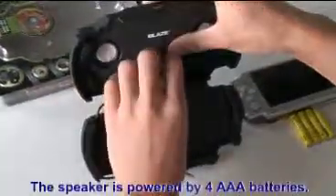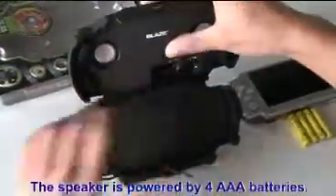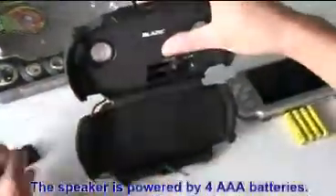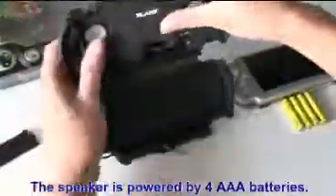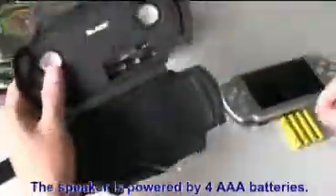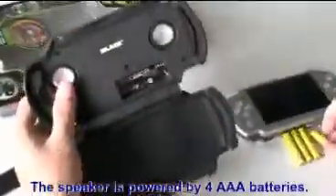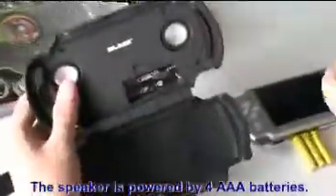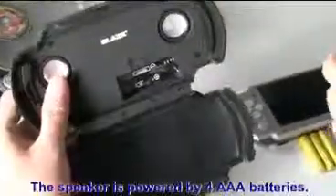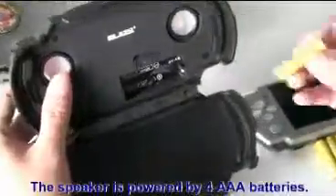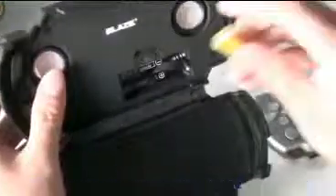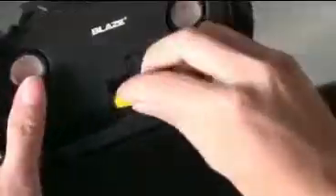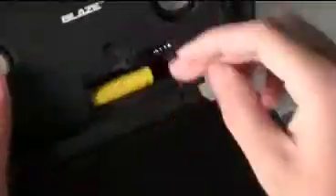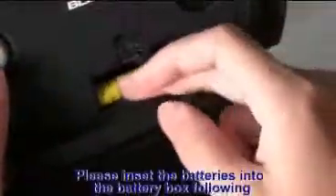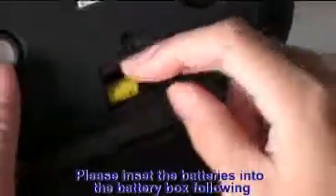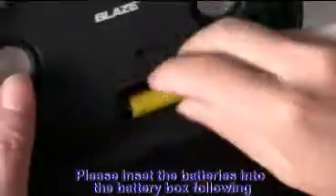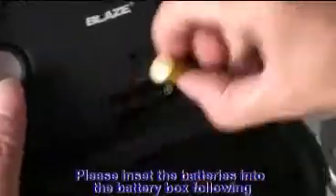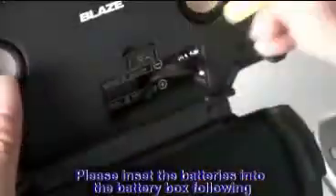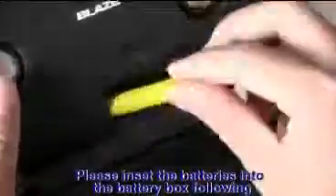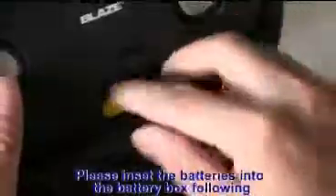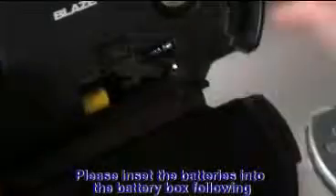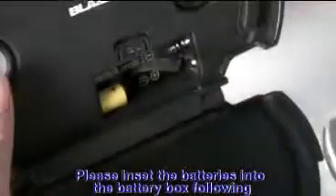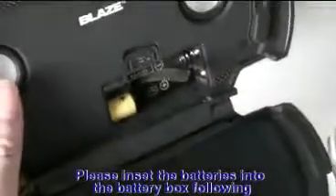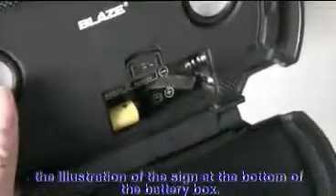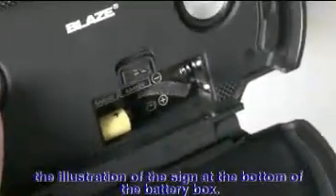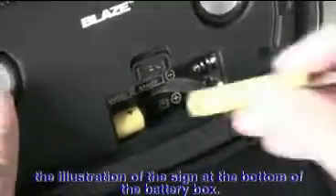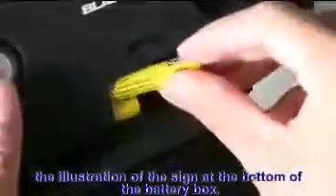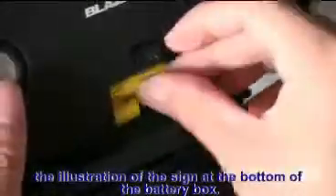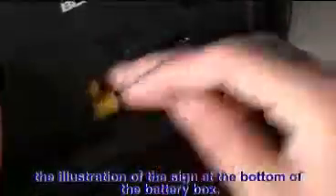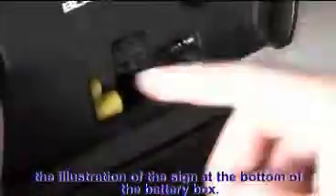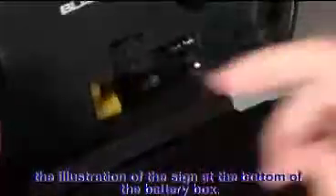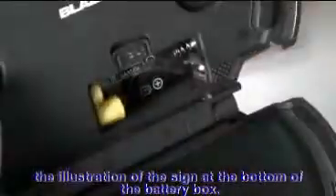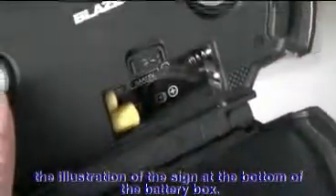The speaker is powered by 4 AAA batteries. Please insert the batteries into the battery box, following the illustration of the sign at the bottom of the battery box.